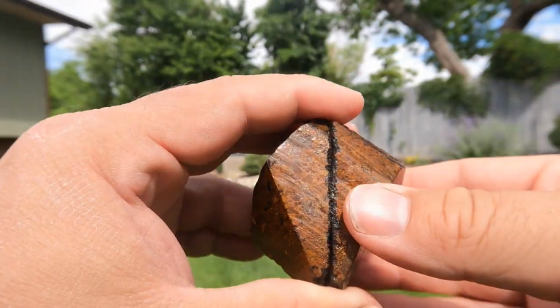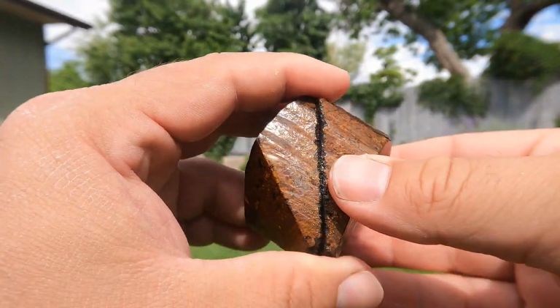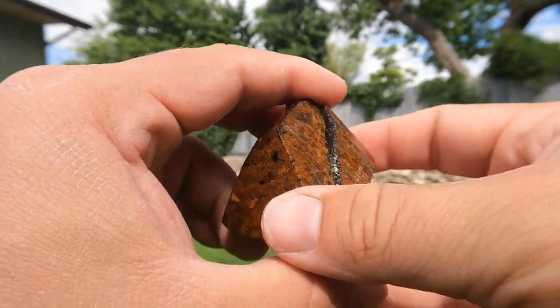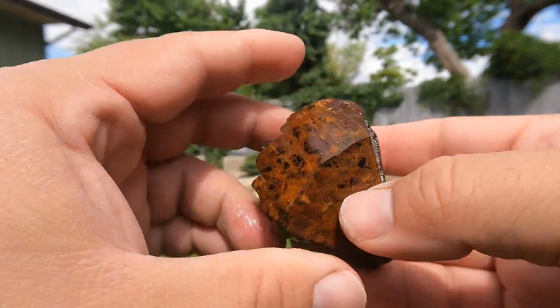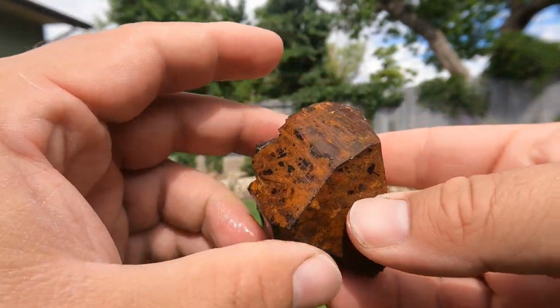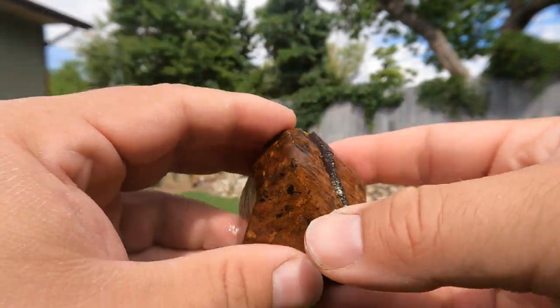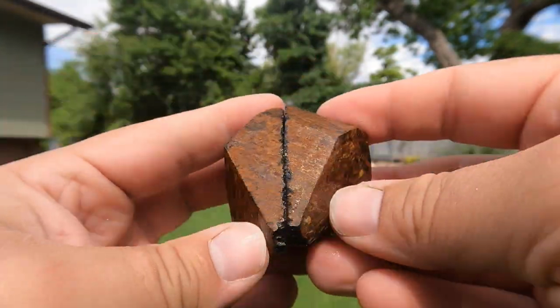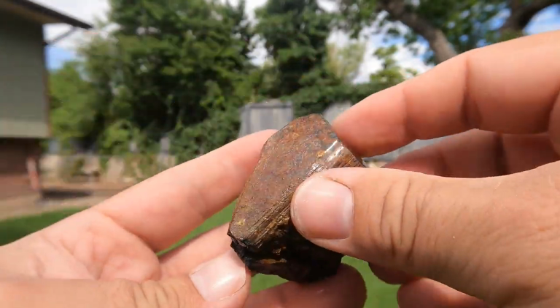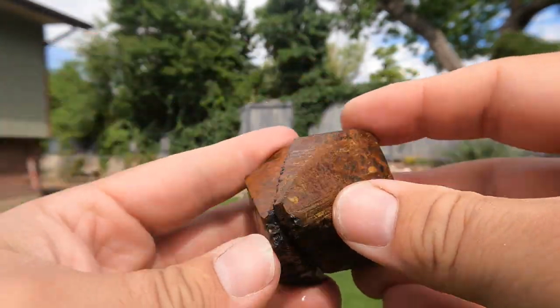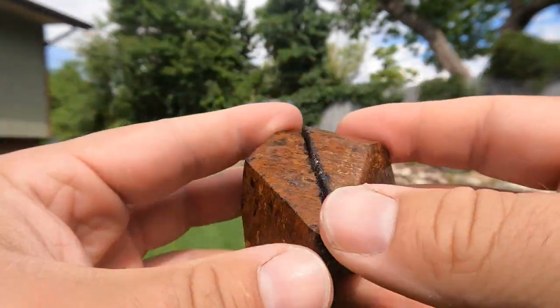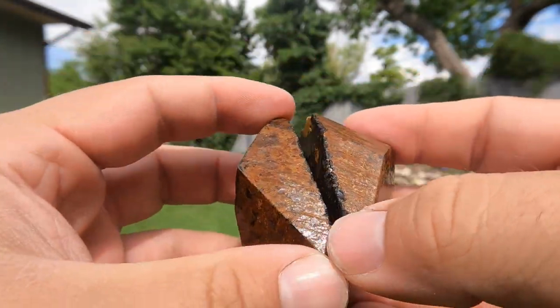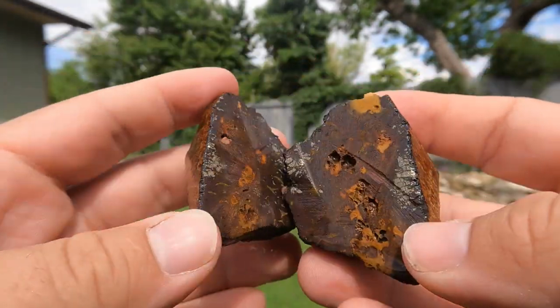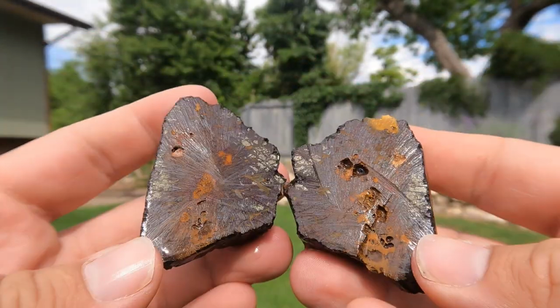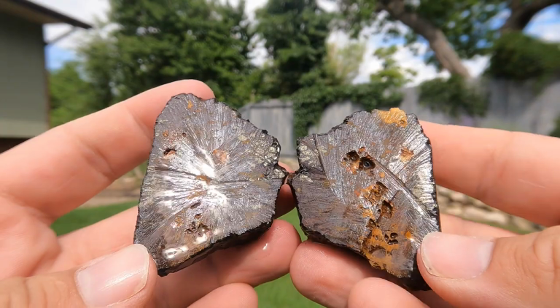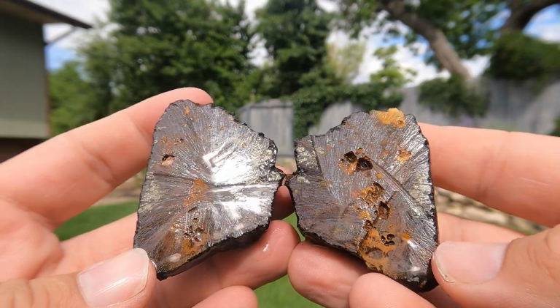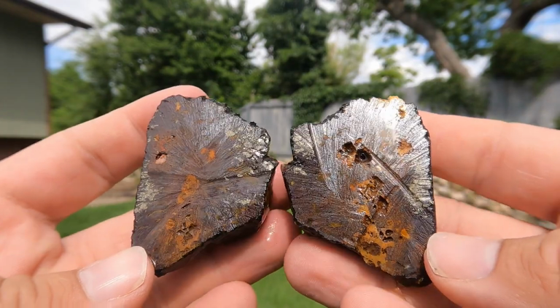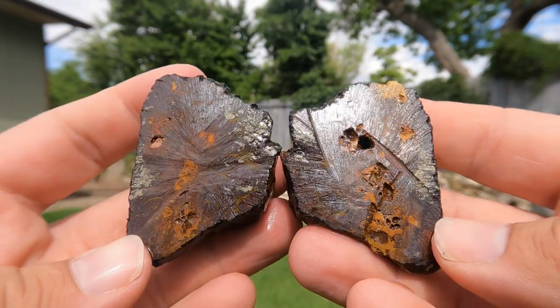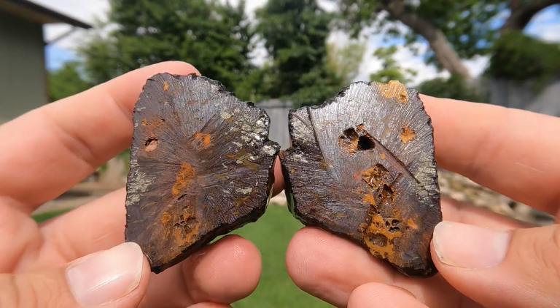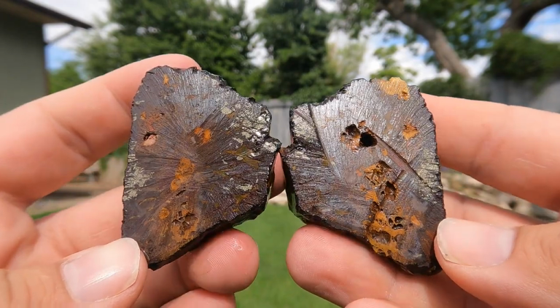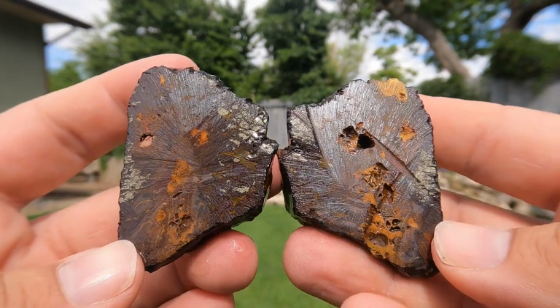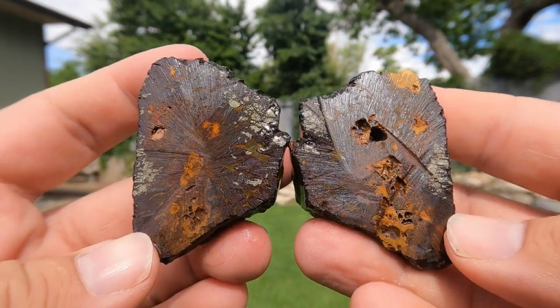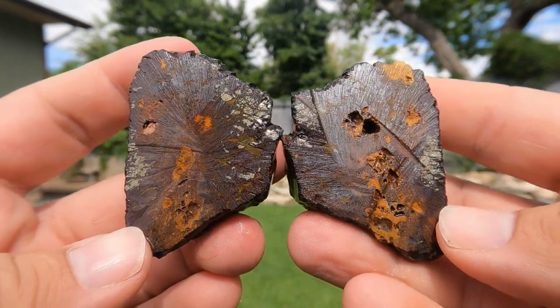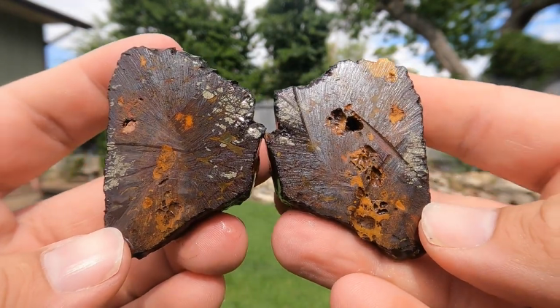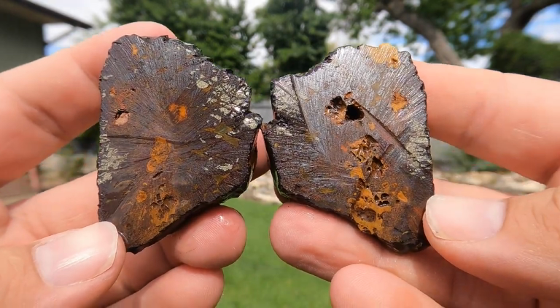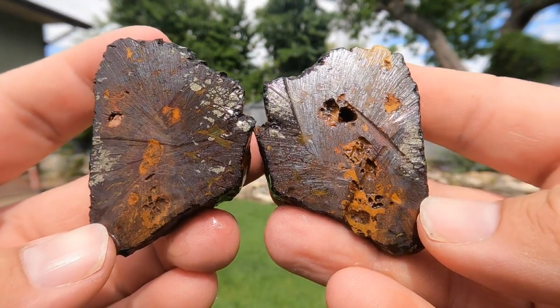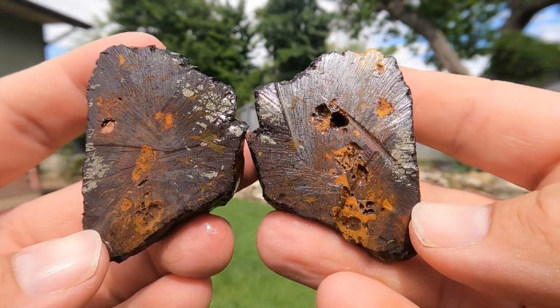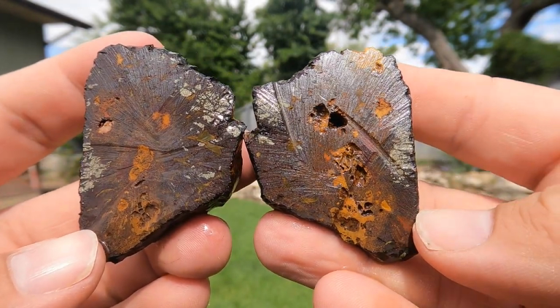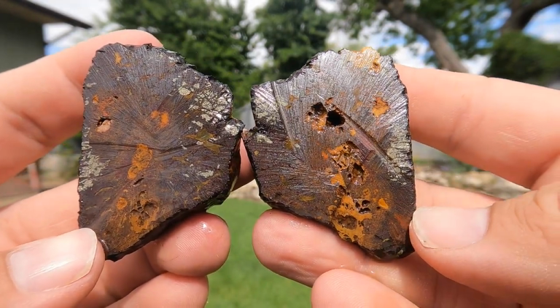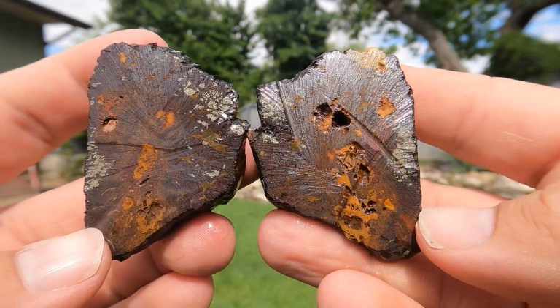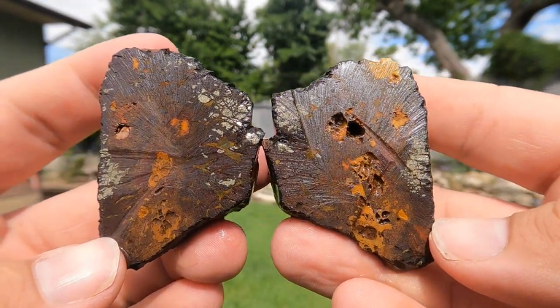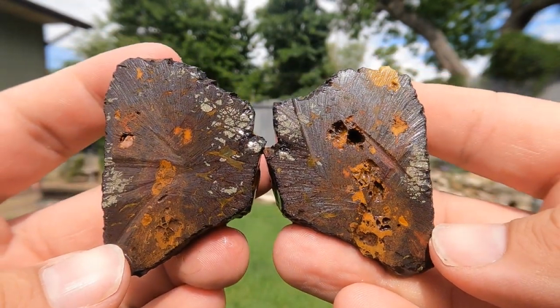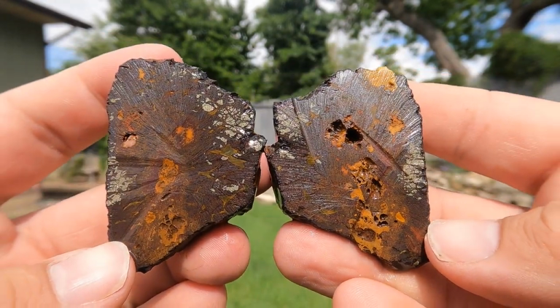Another cube — big one. Let's see. Oh, not much in that one. Still cool.